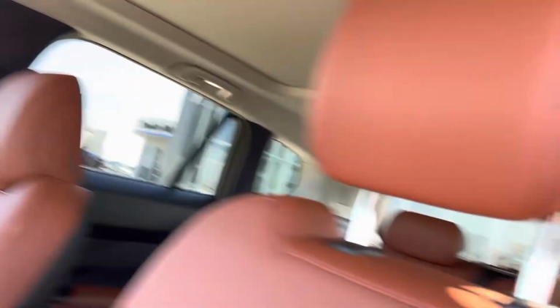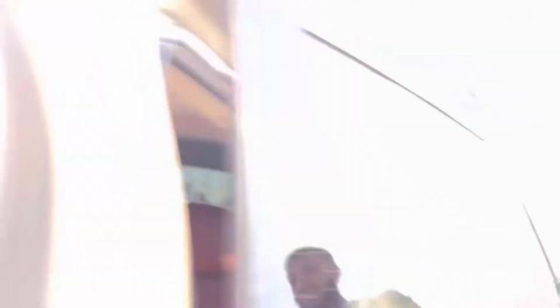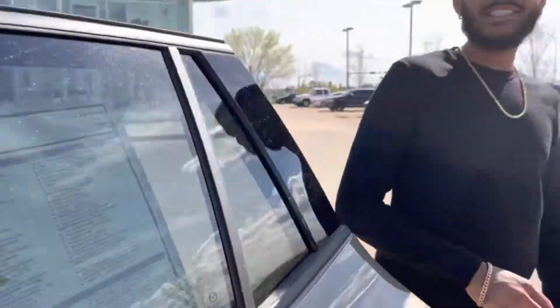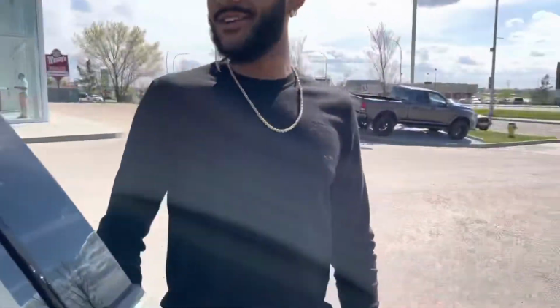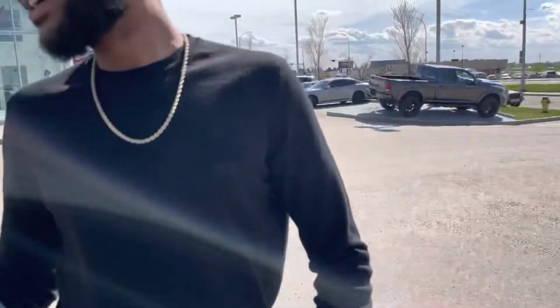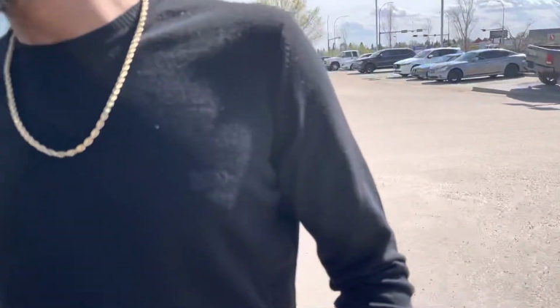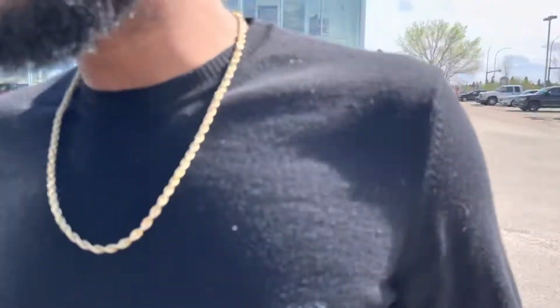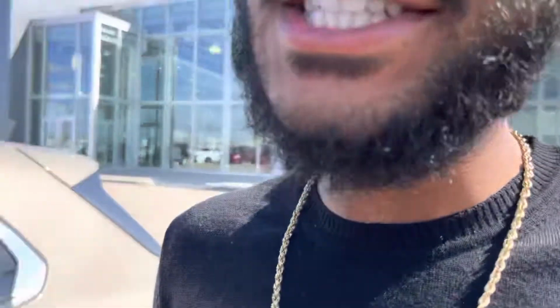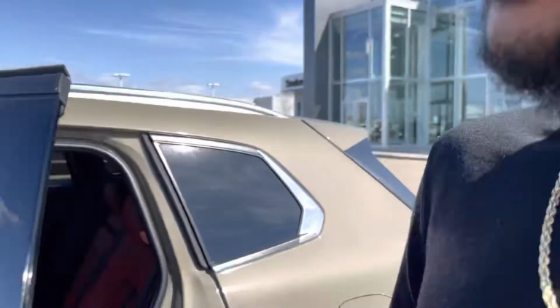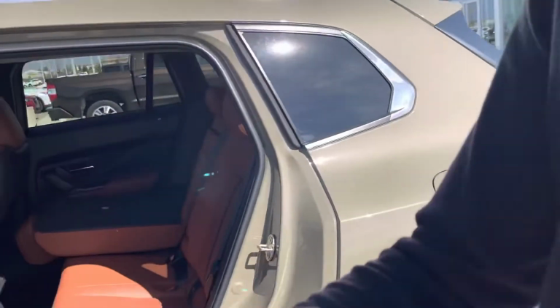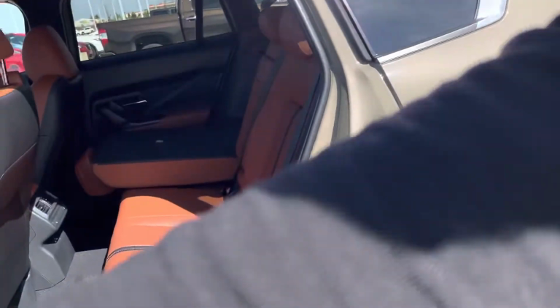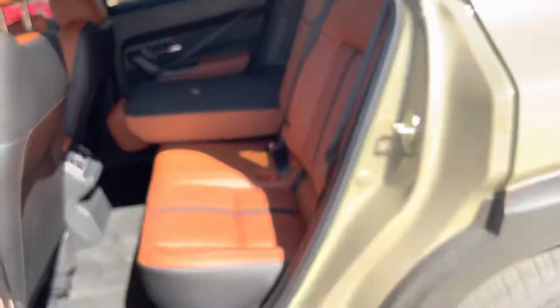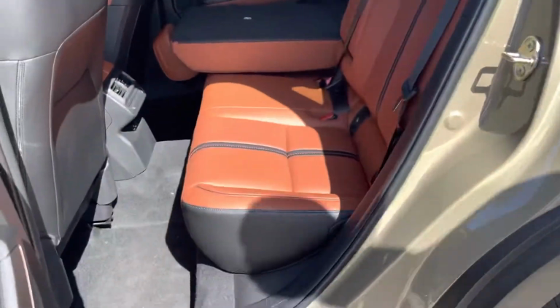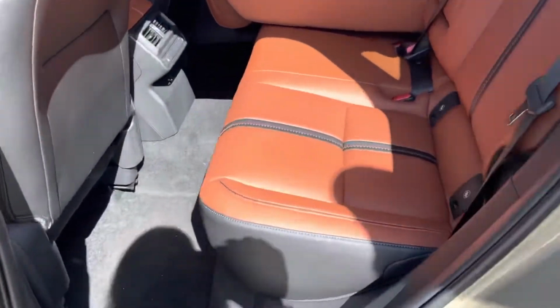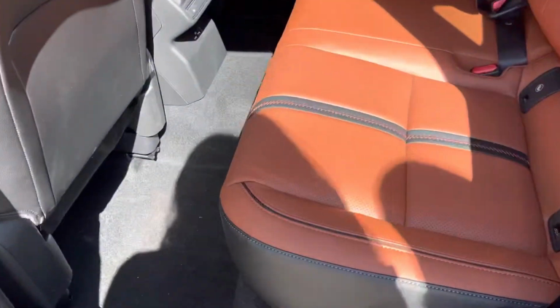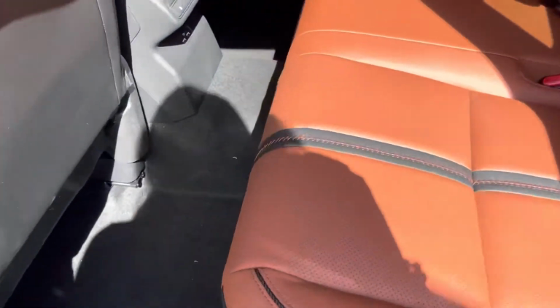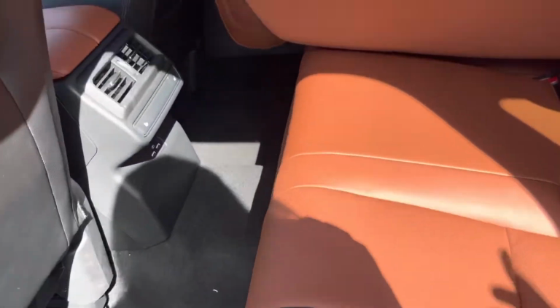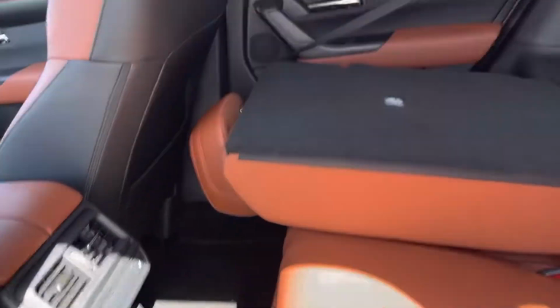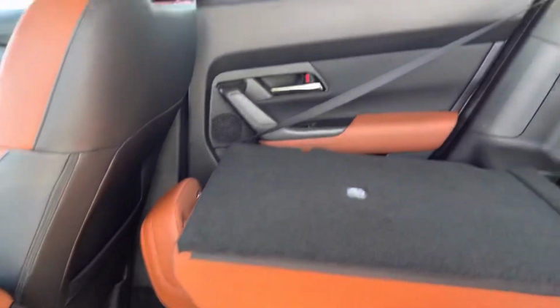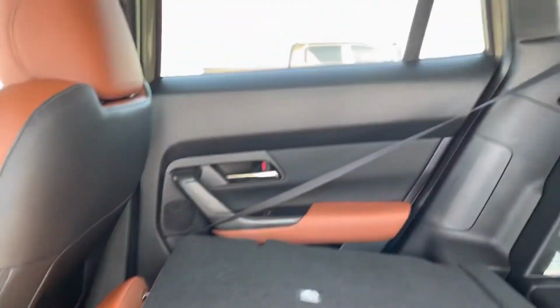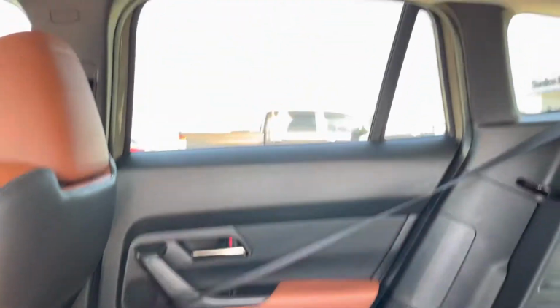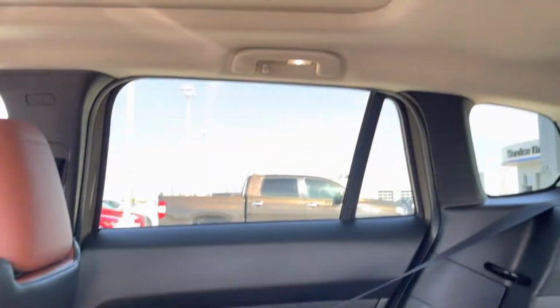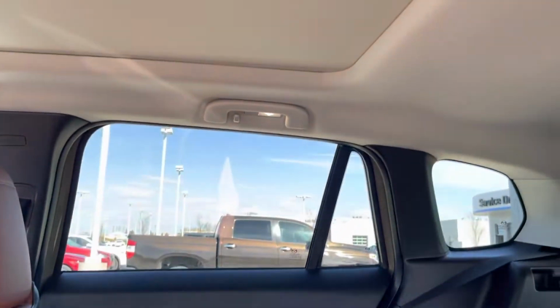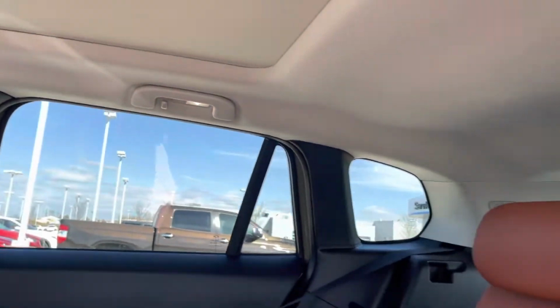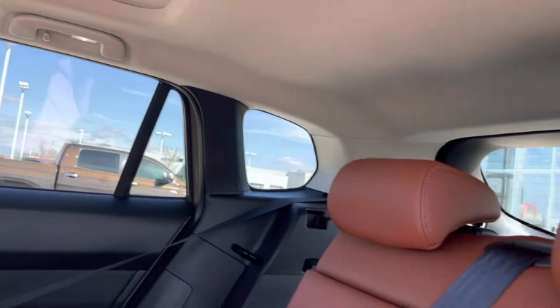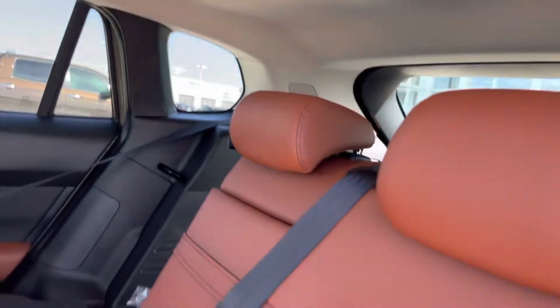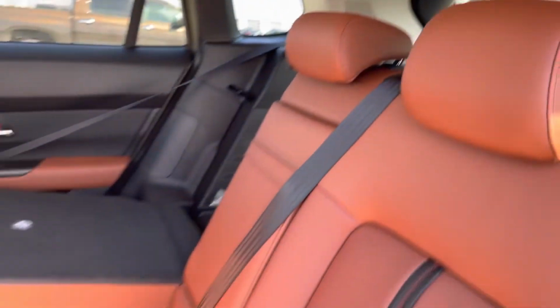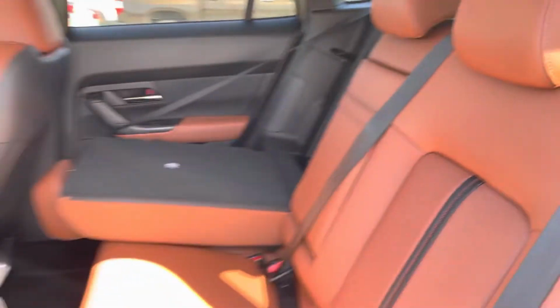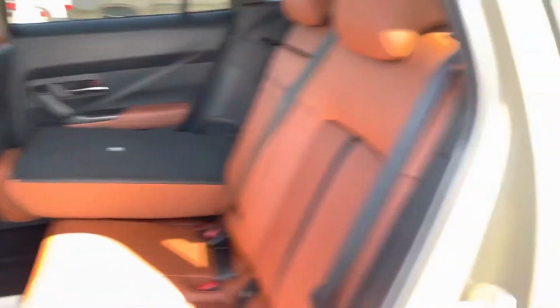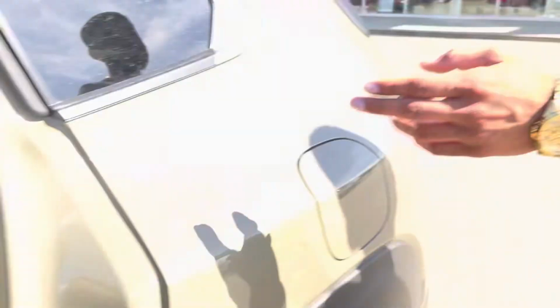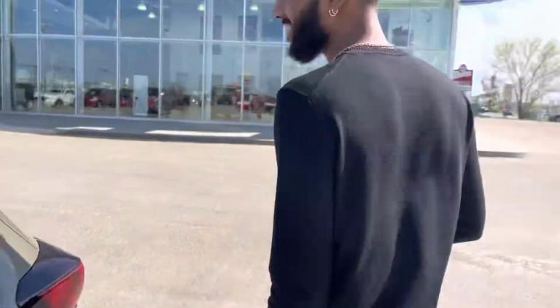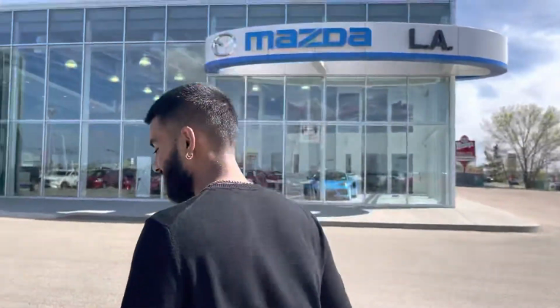Coming over here to the second row, you get, honestly, tons of space. This is where the benefit of the CX-50 comes in — just the amount of space that you get. You can see that the orange goes really, really nice, and you will have your heated seats in the back.